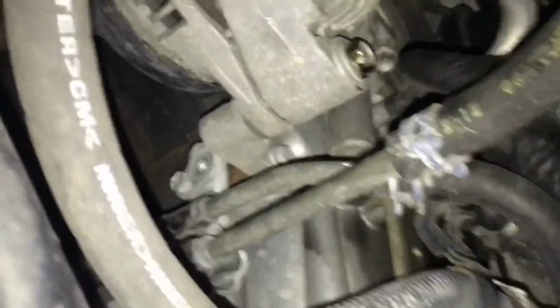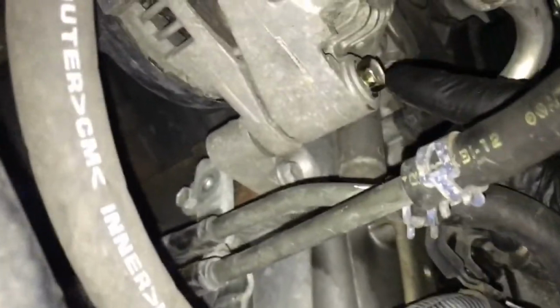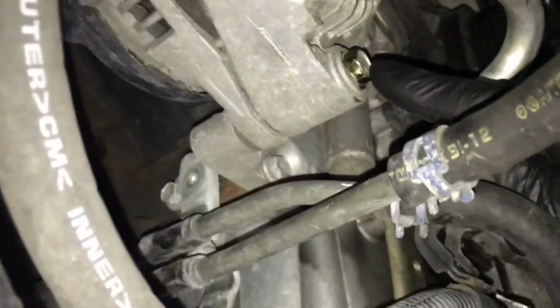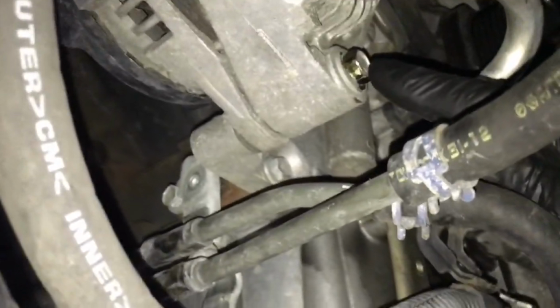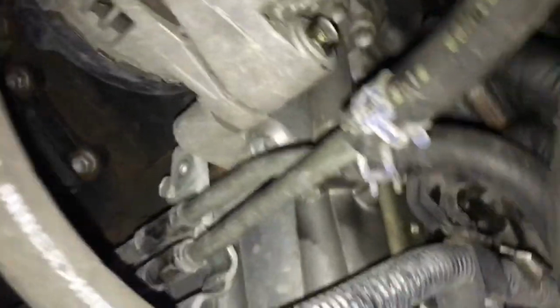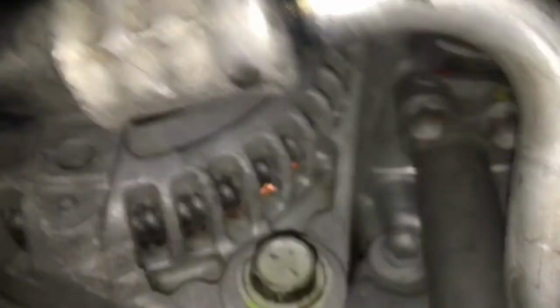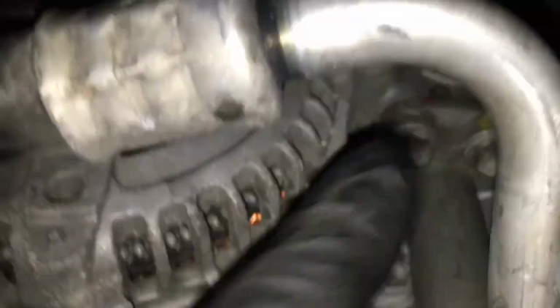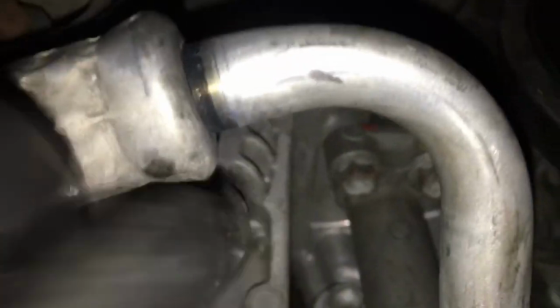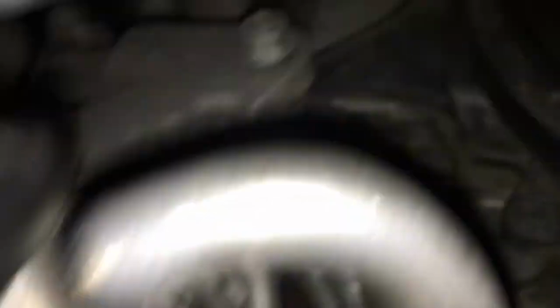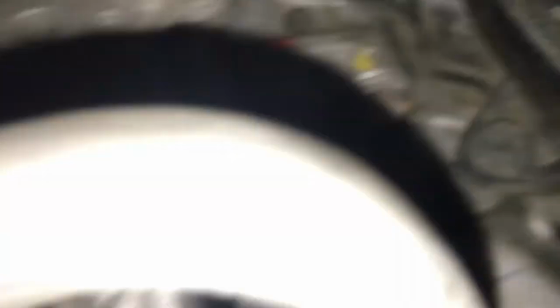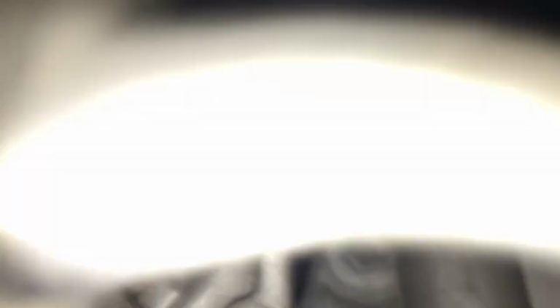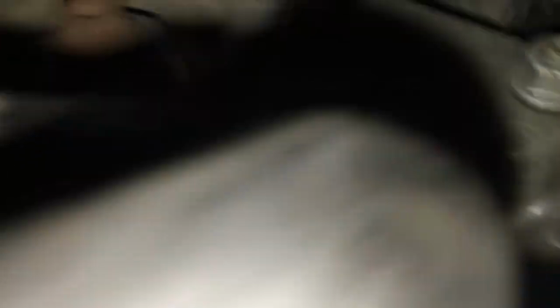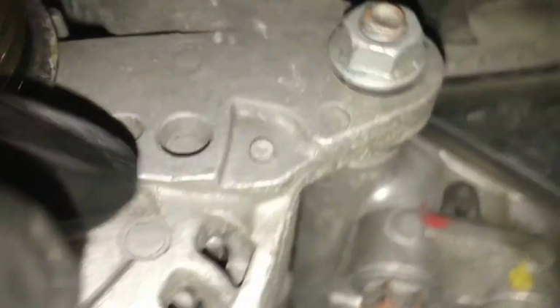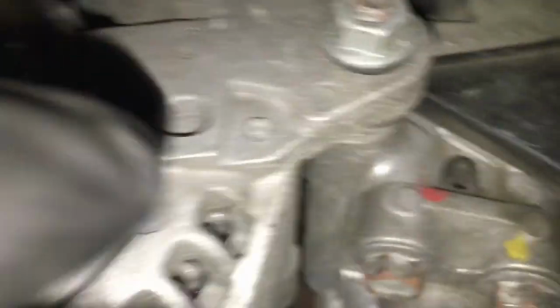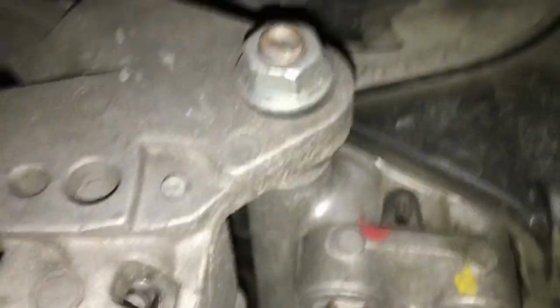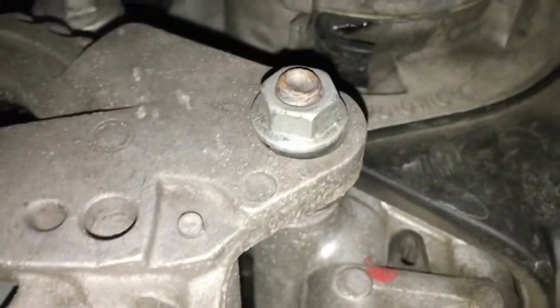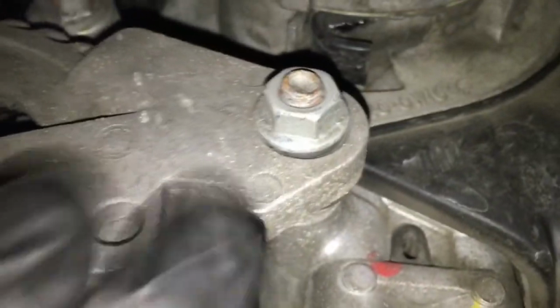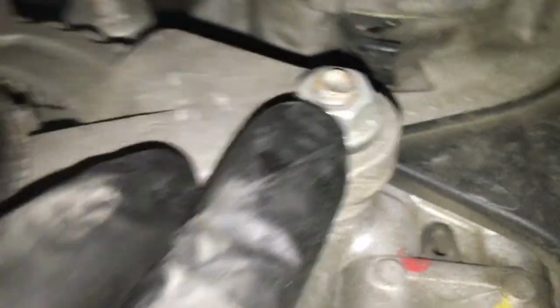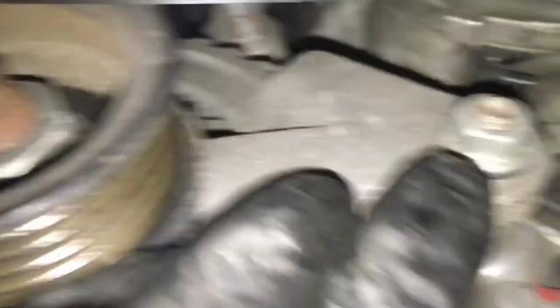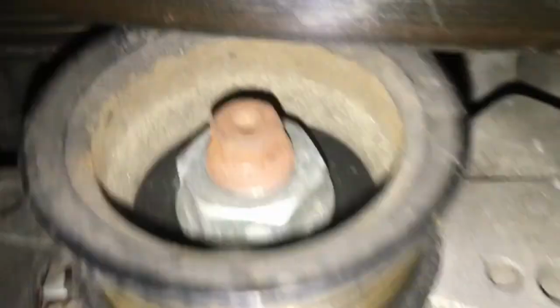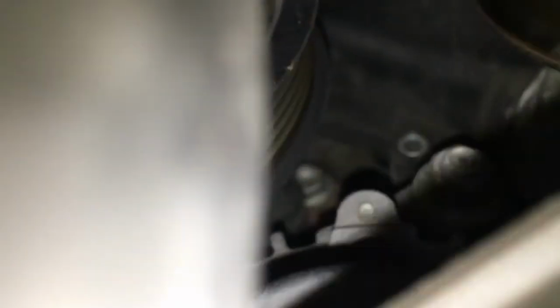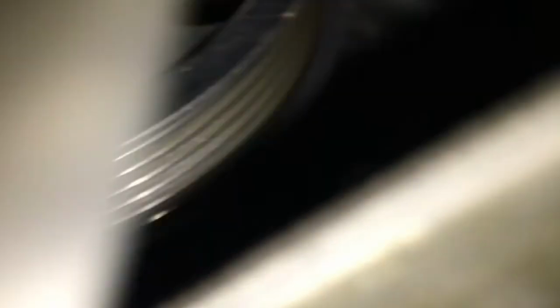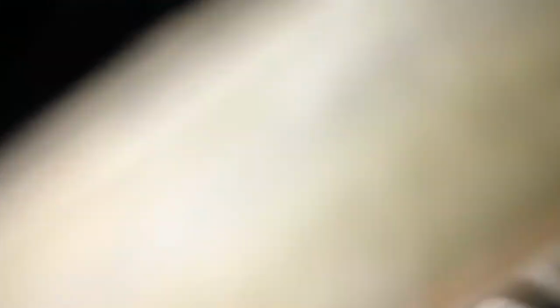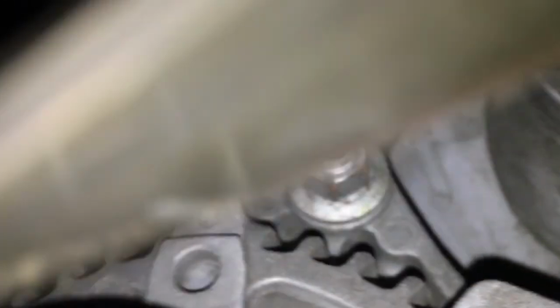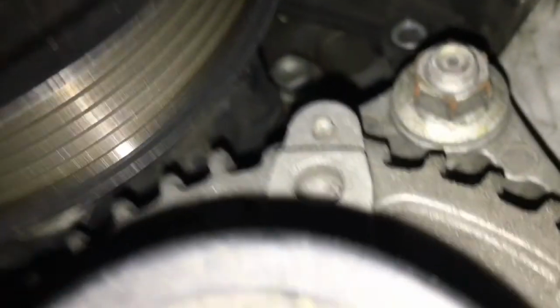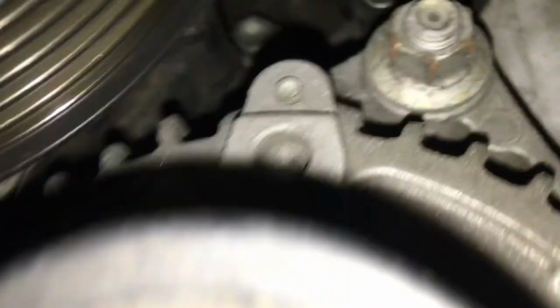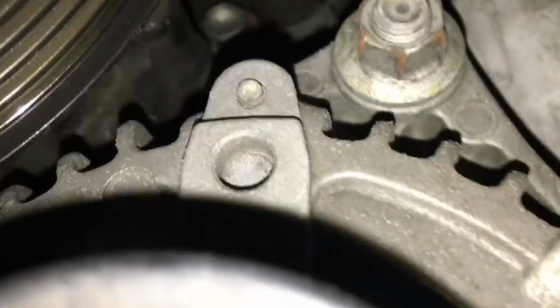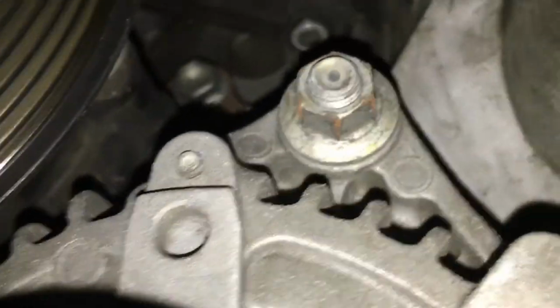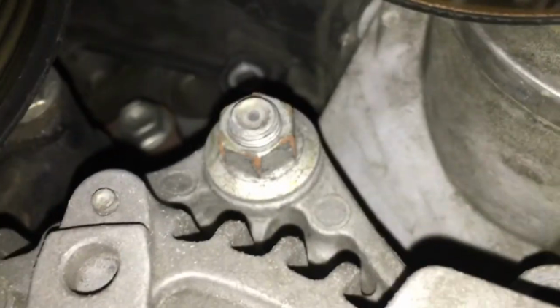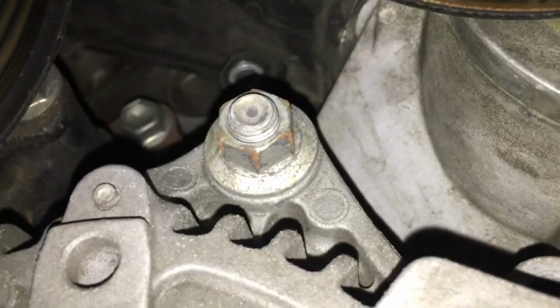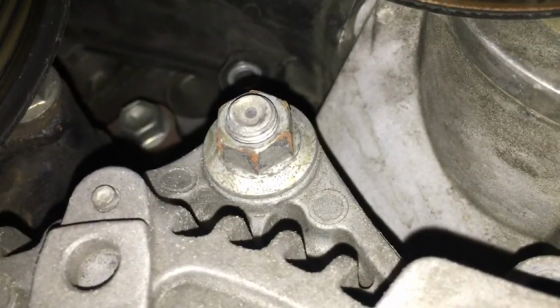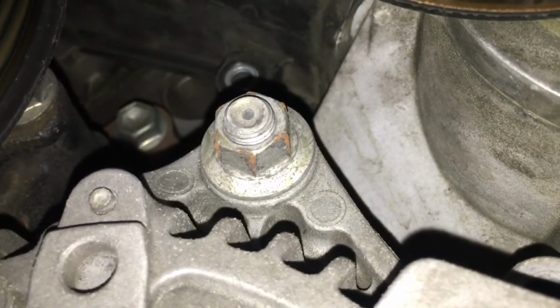The next step is to remove the bottom bolt from the alternator. Just above that is a 12mm bolt that we're going to remove. And then above that, a little further up, is the 14mm nut that we're going to remove.